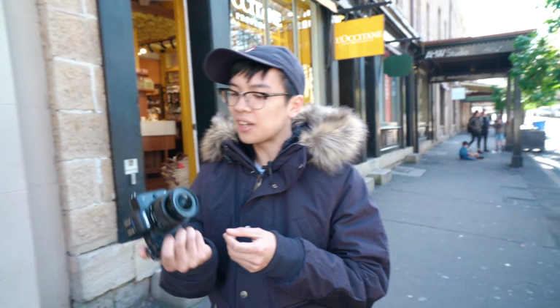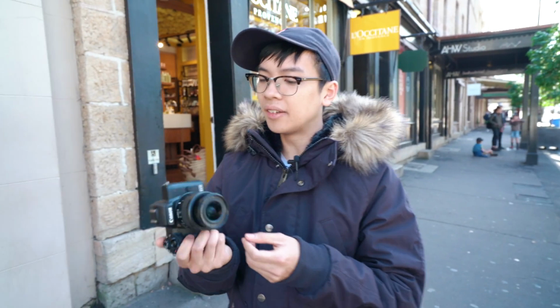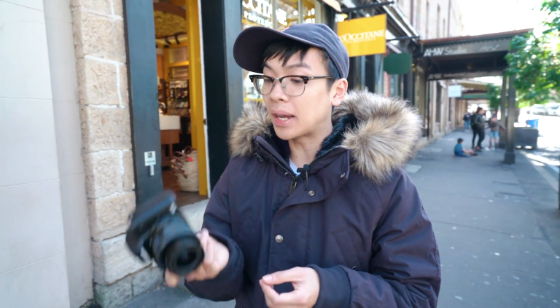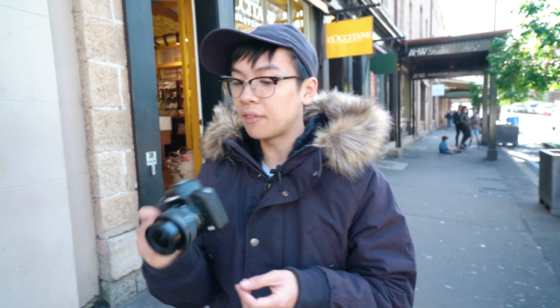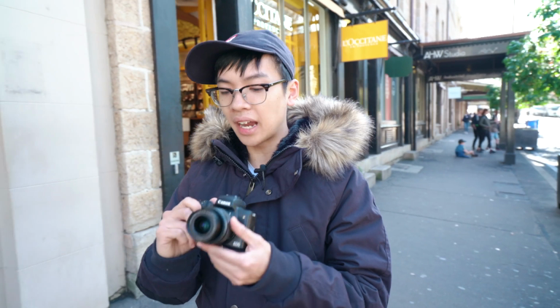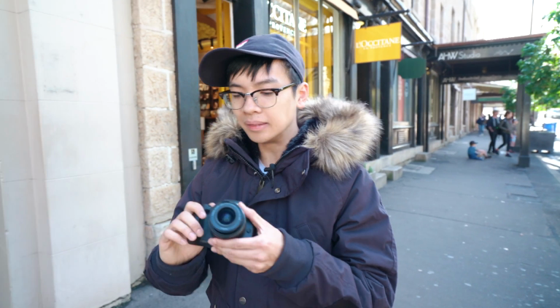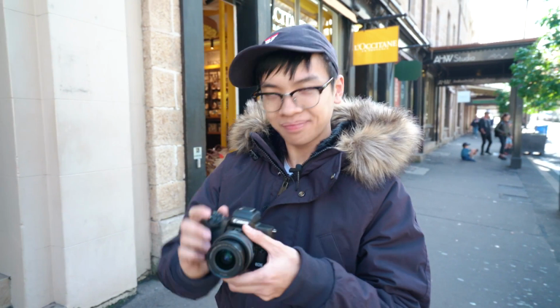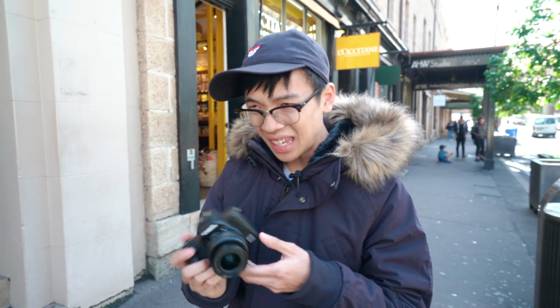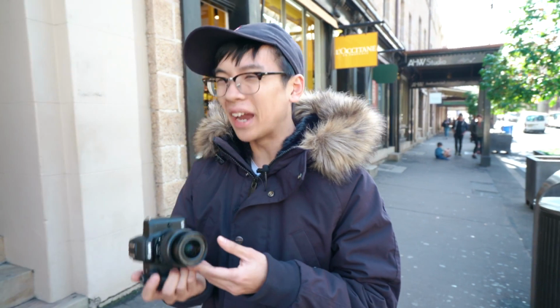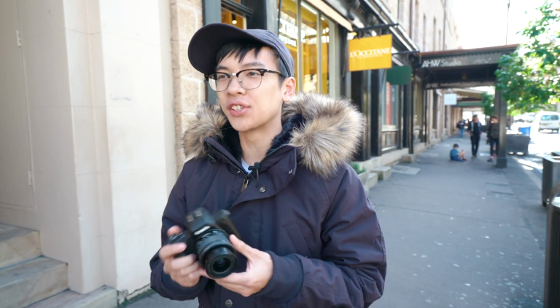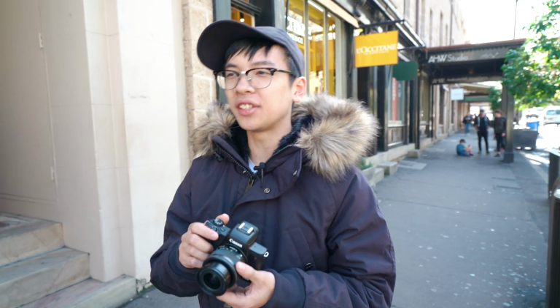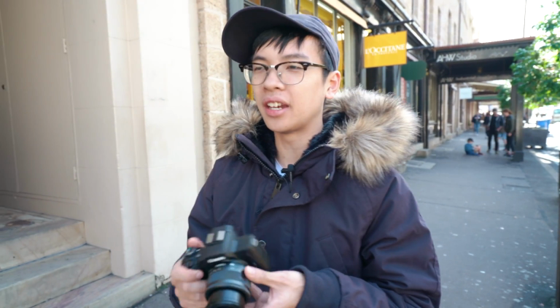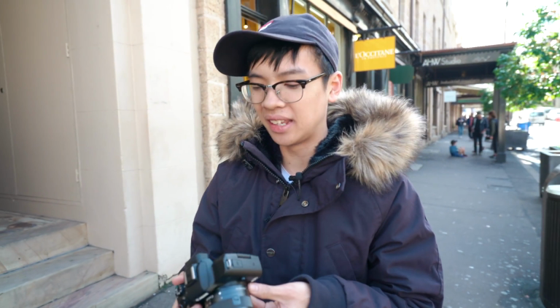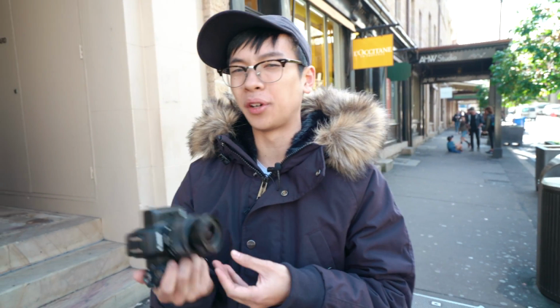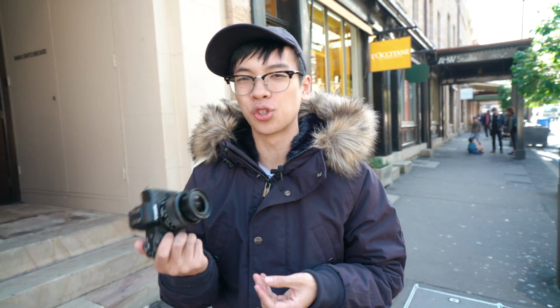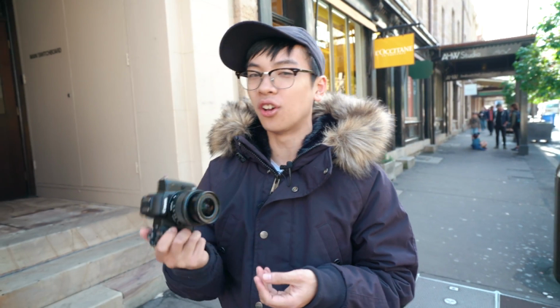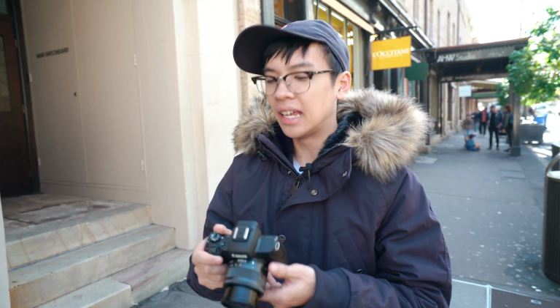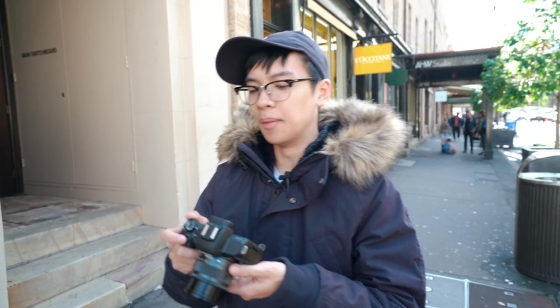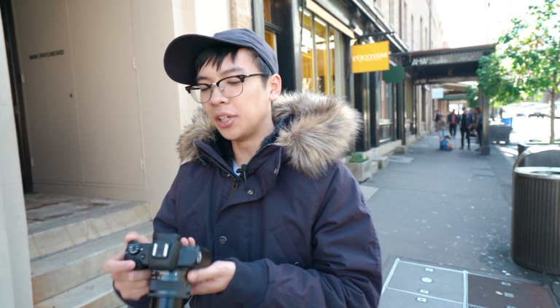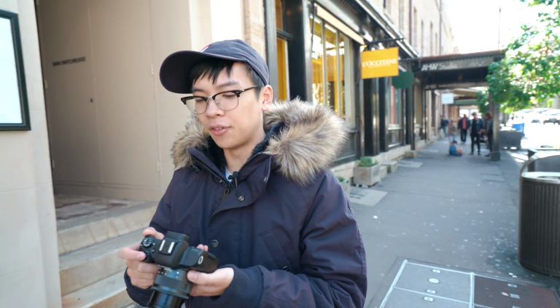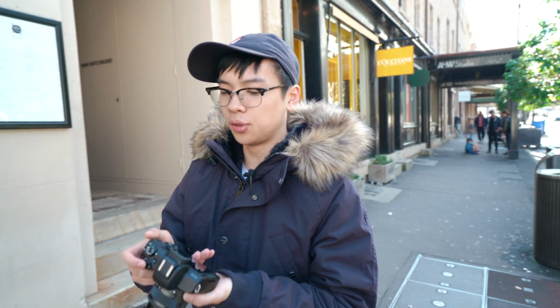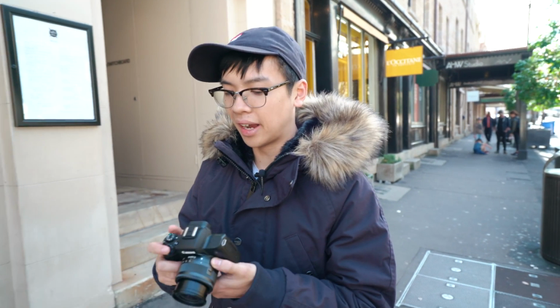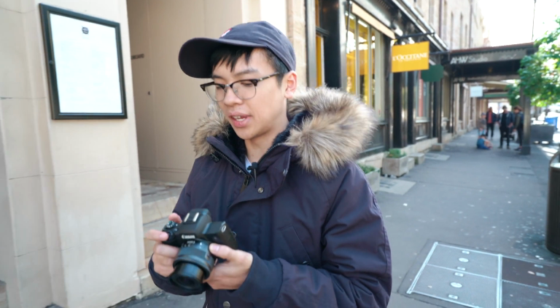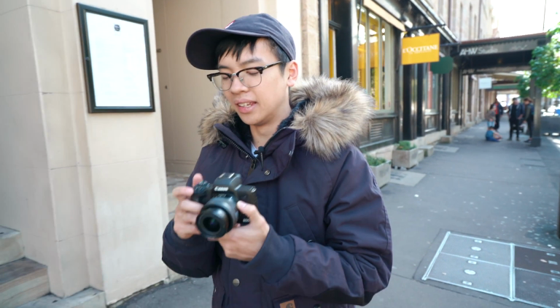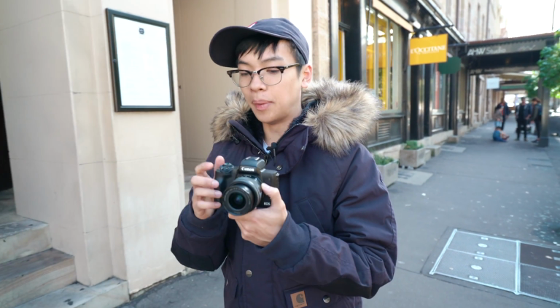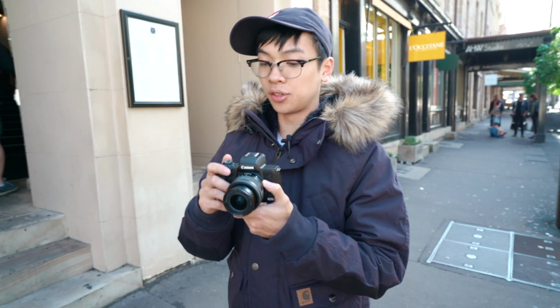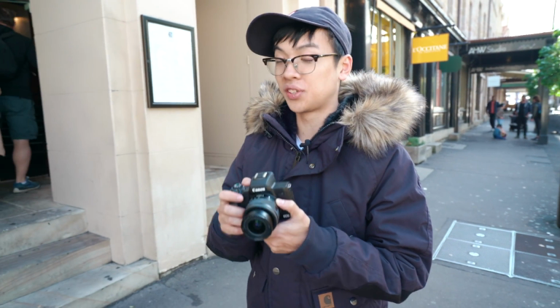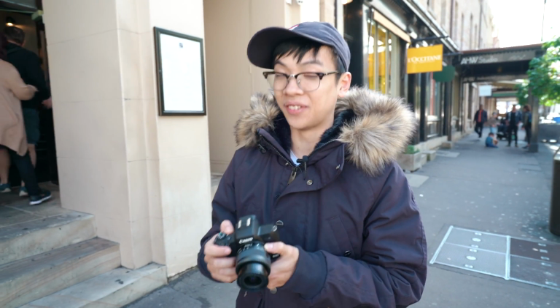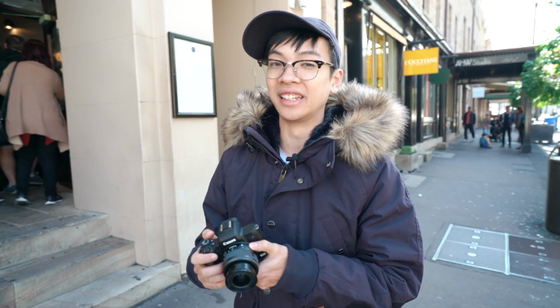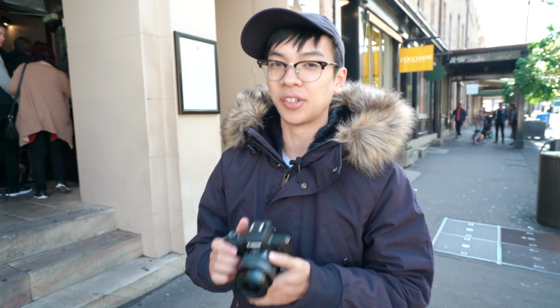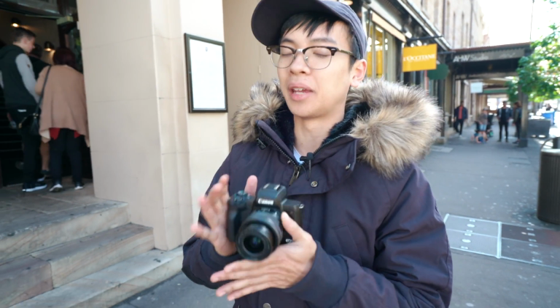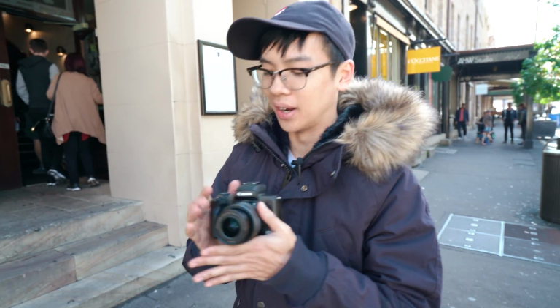Lastly, the battery life on the camera is quite average. I think you'd get less than 300 shots on it. I've only been out for about 2-3 hours and the battery has dropped significantly, so just keep that in mind.